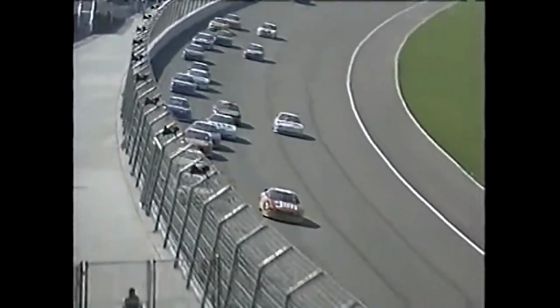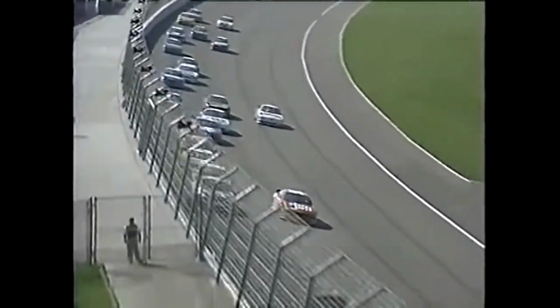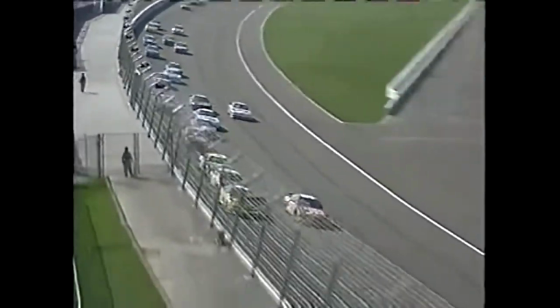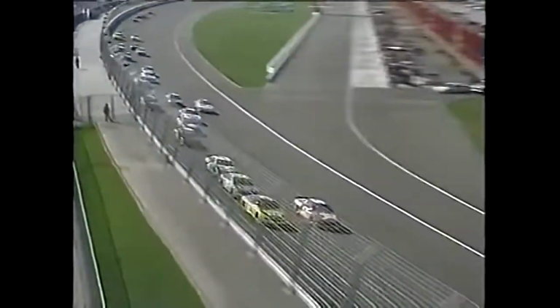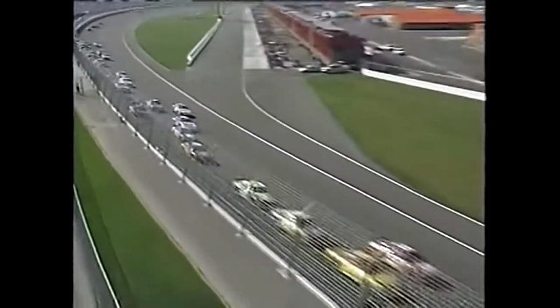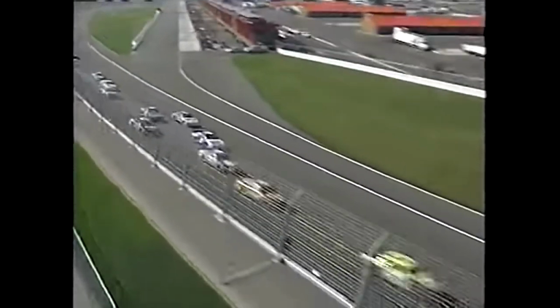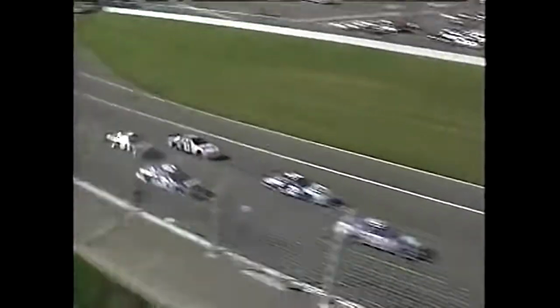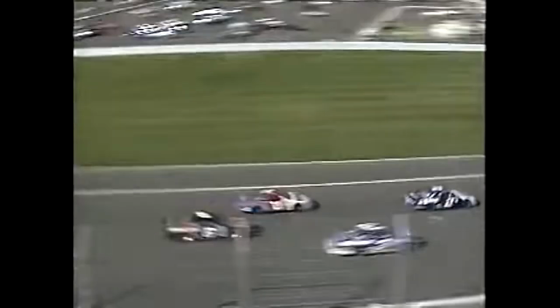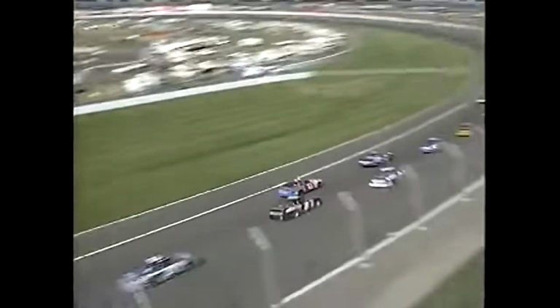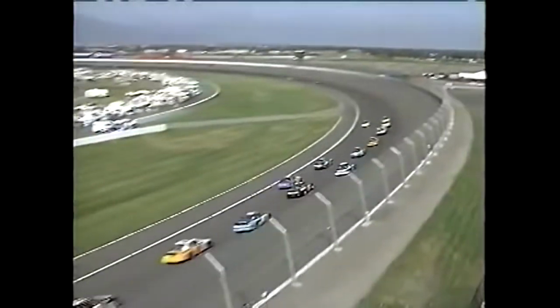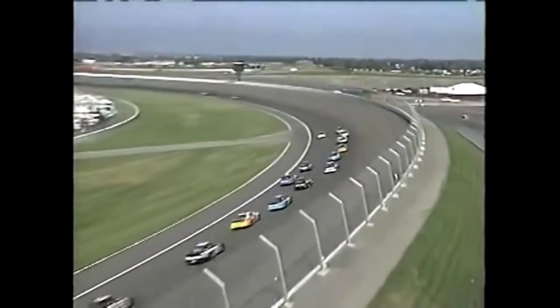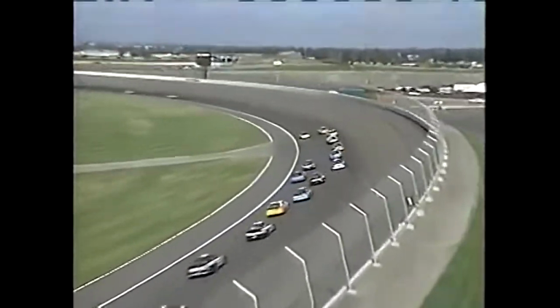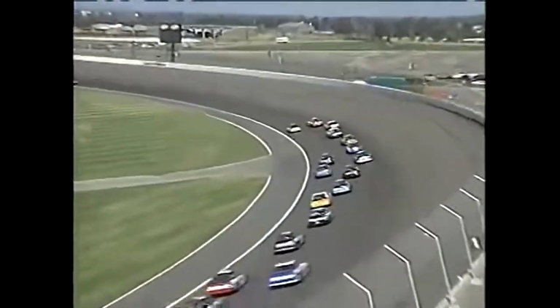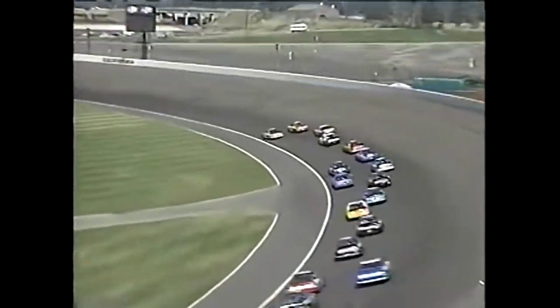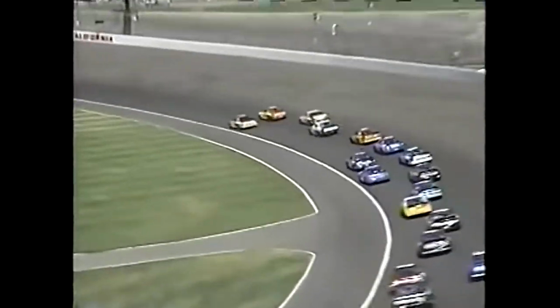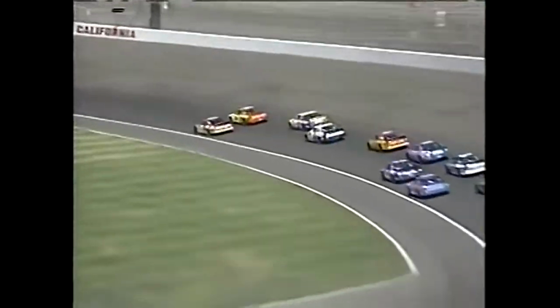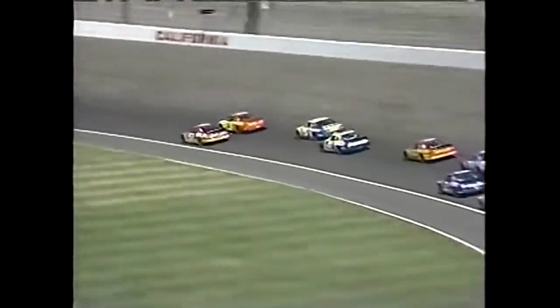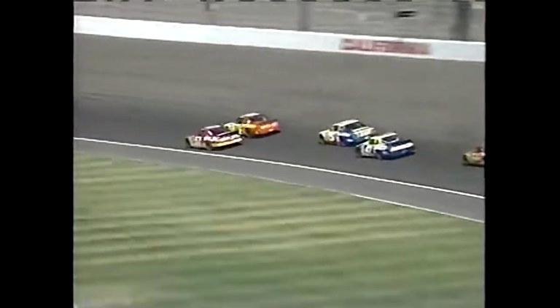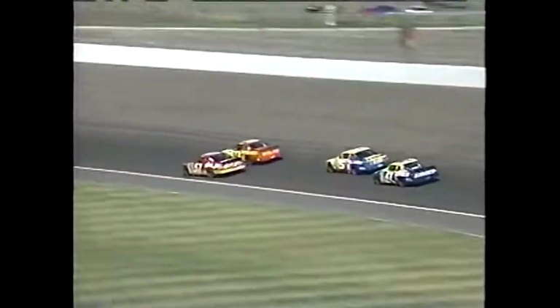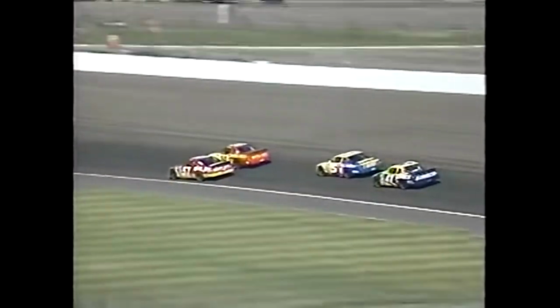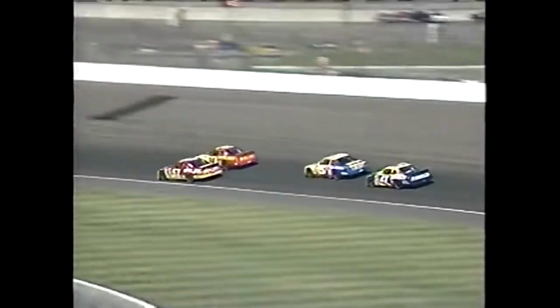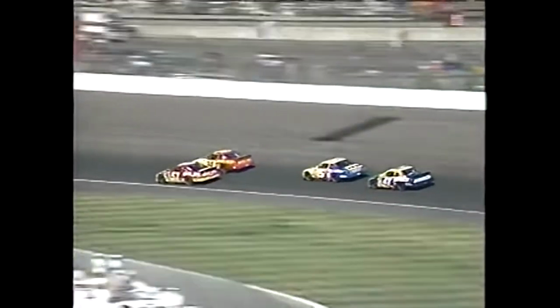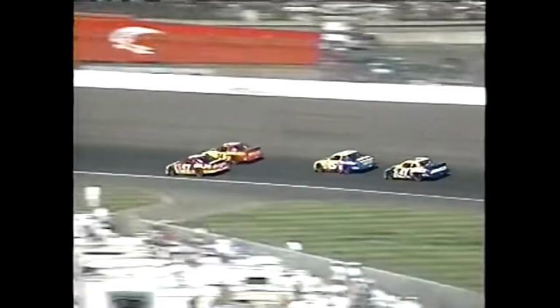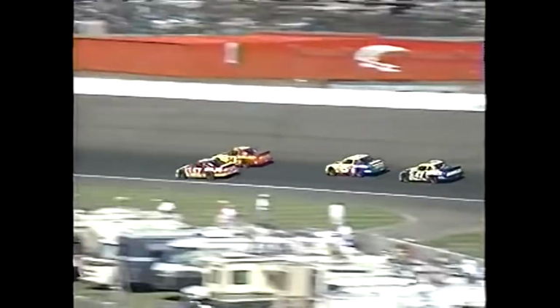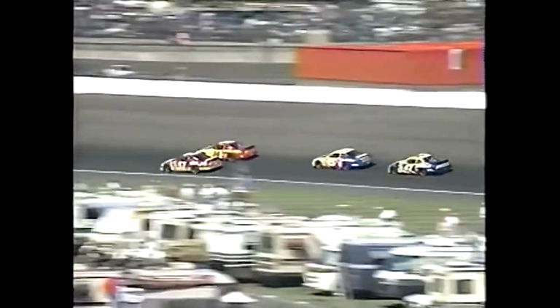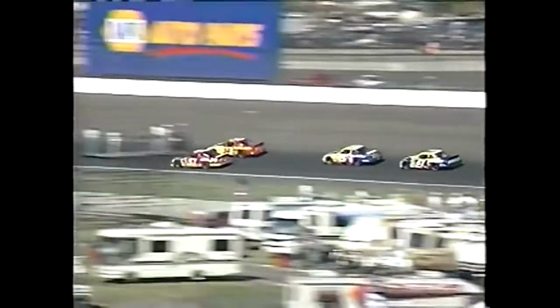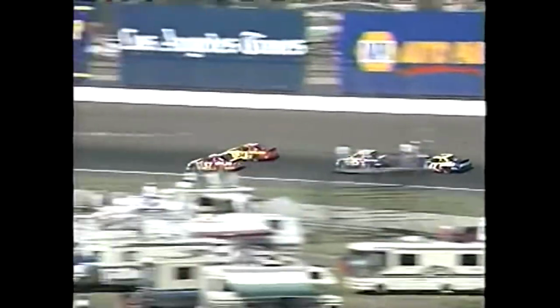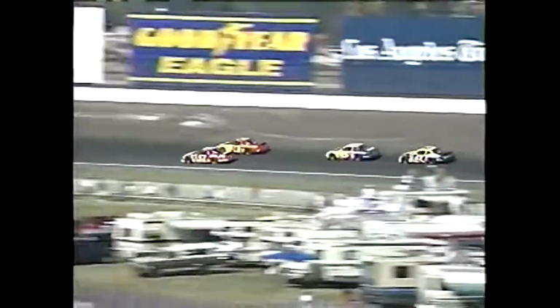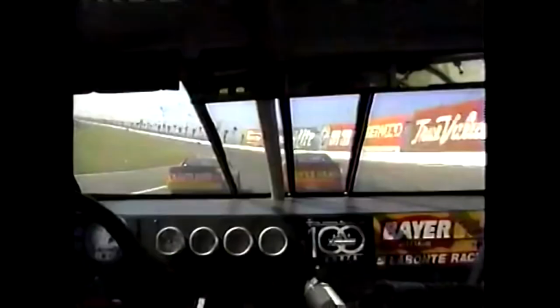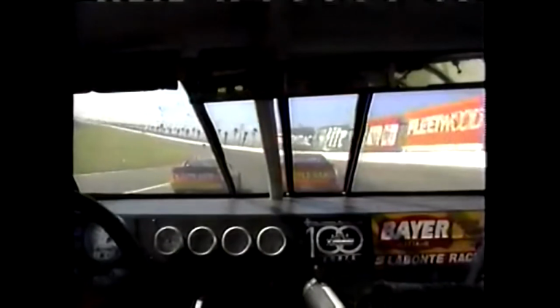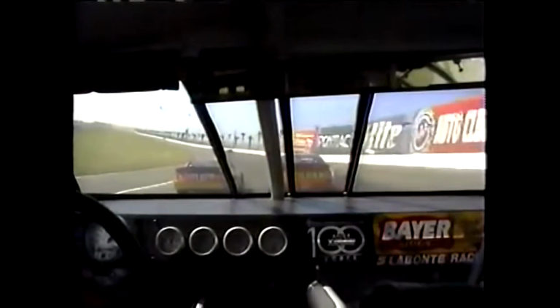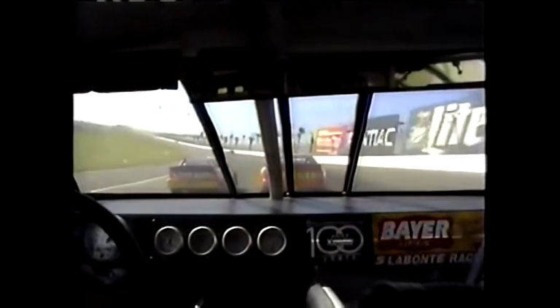Bobby Labonte's having a great time. He's going away on them right now. And we keep speaking of the draft here with these cars. It shows how important the draft is — these guys get too wide, they check out on them.